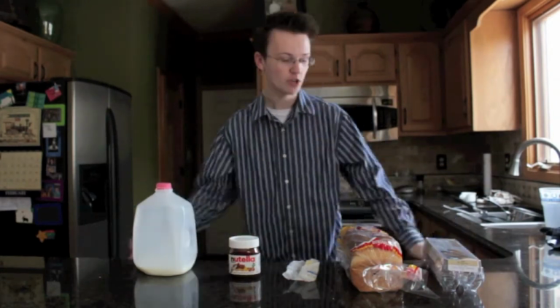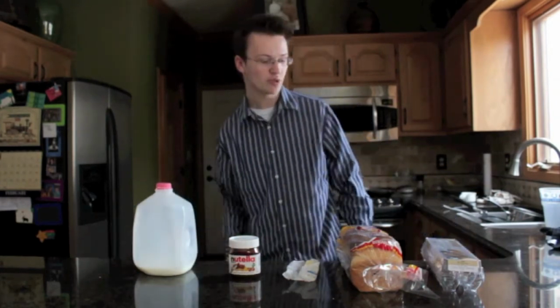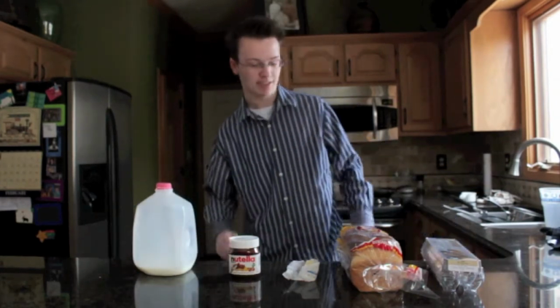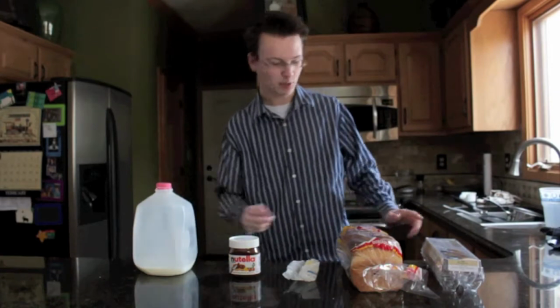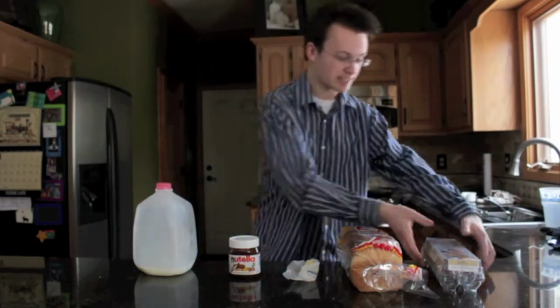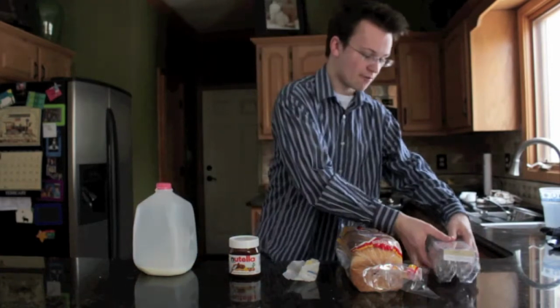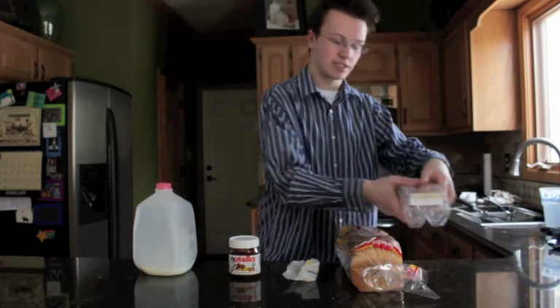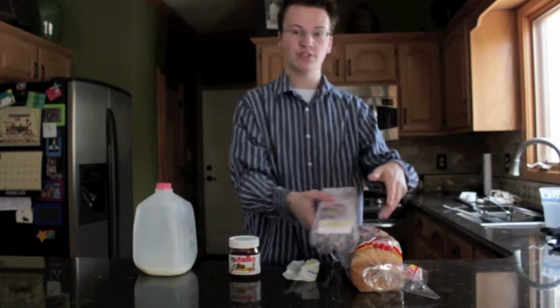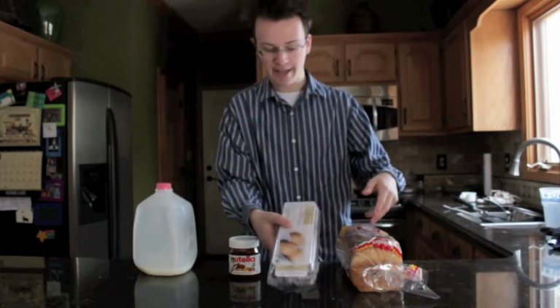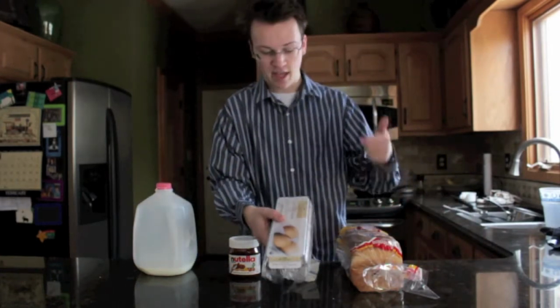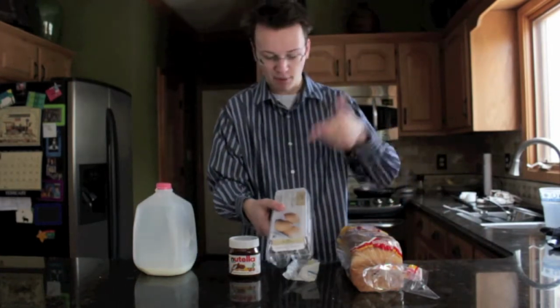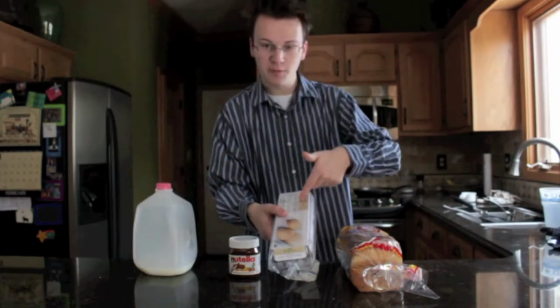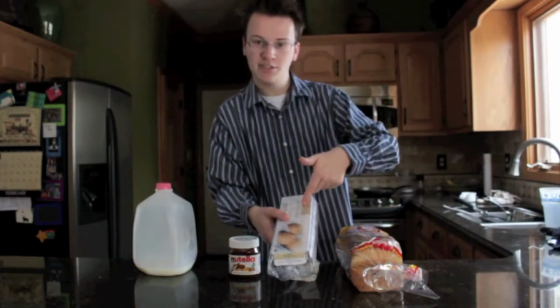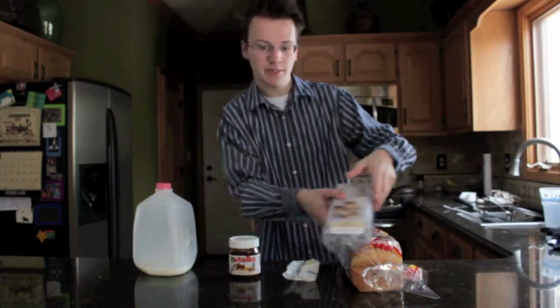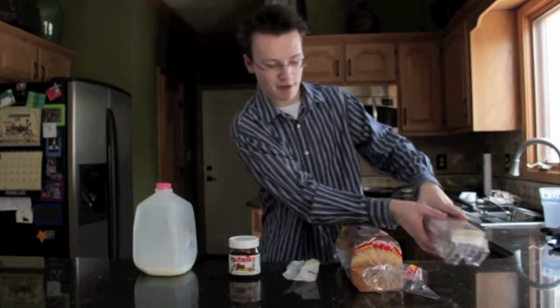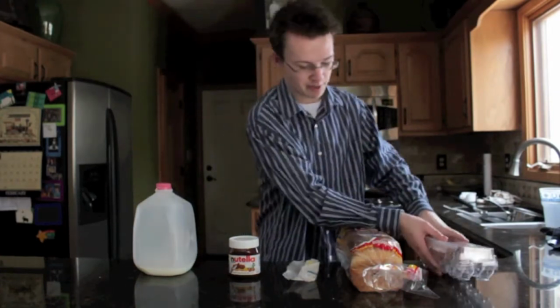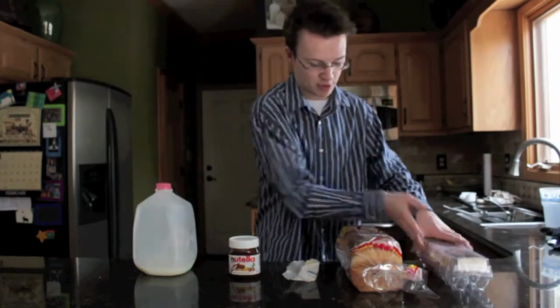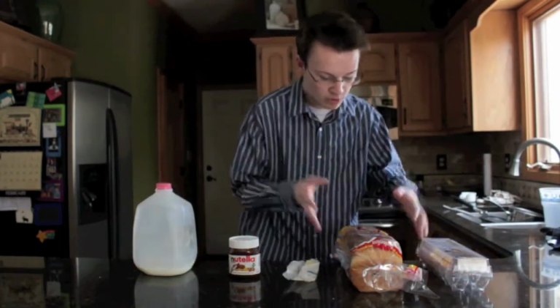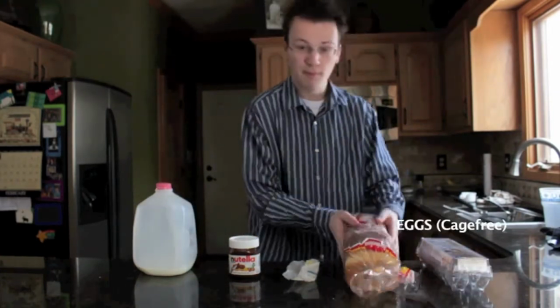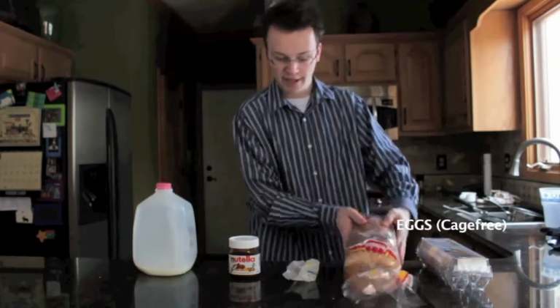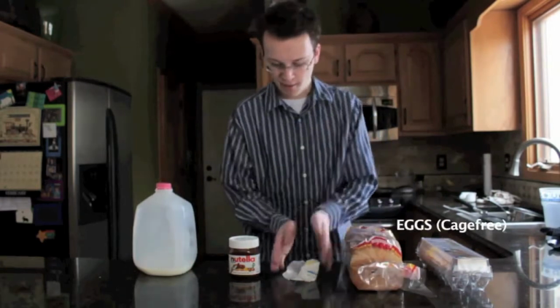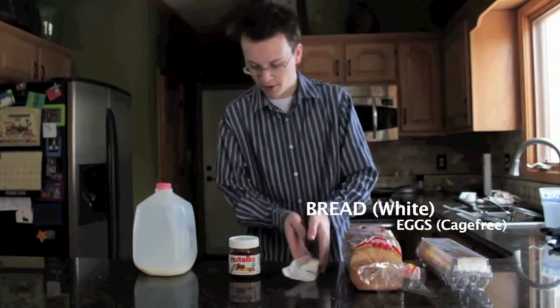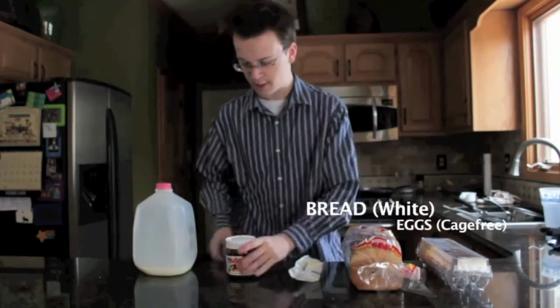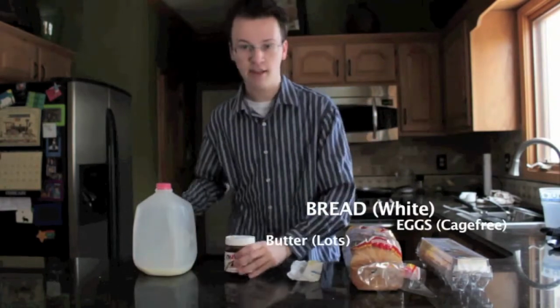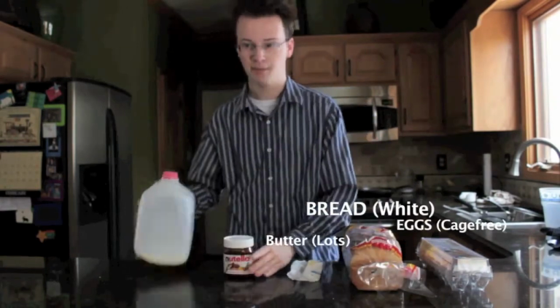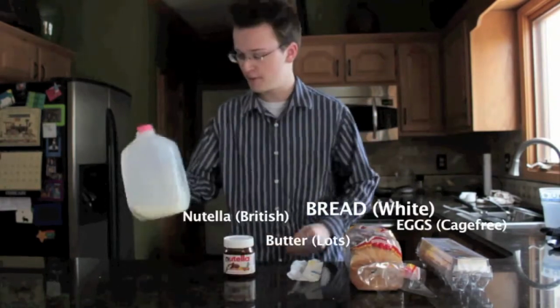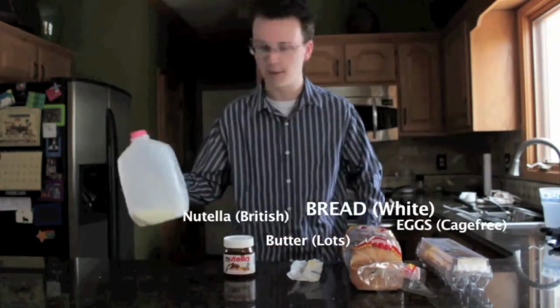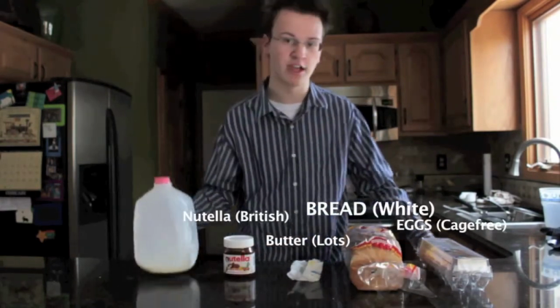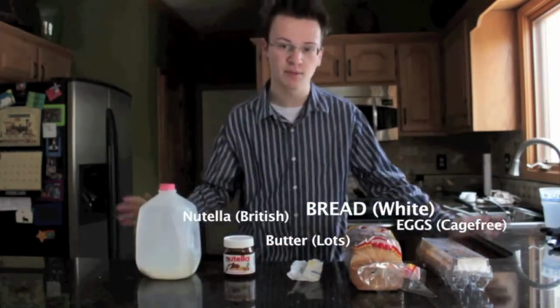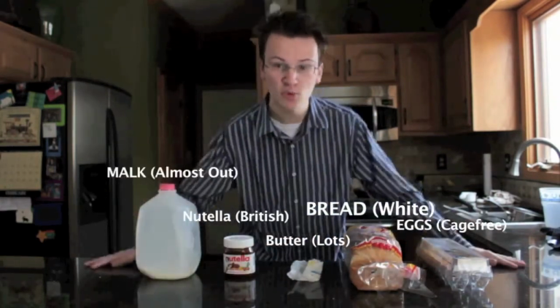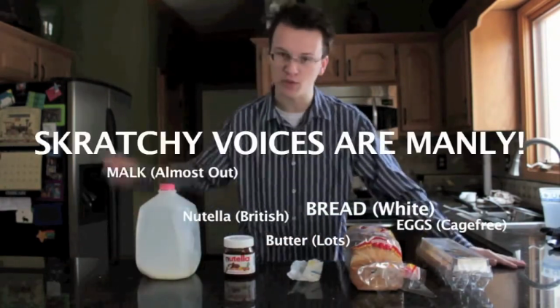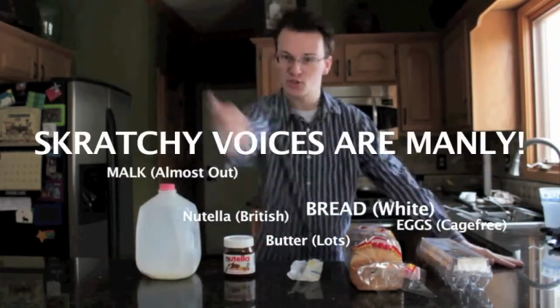You're going to need some ingredients. First things first: eggs — preferably cage-free because environmentalism is cool. Bread, butter, Nutella, and milk, but not especially a lot of milk because you have to go to the store.